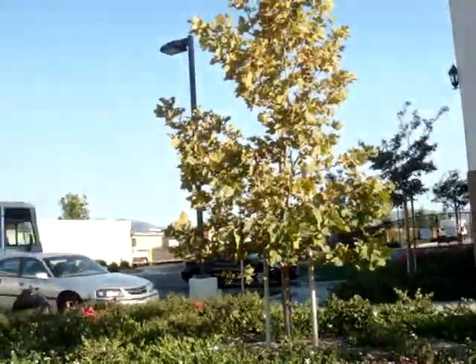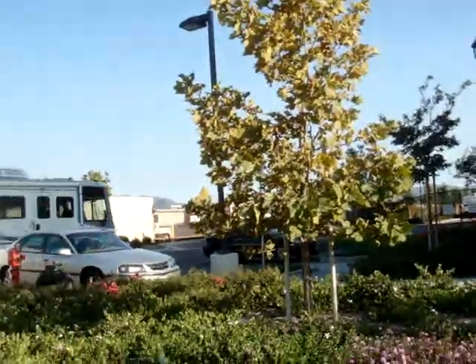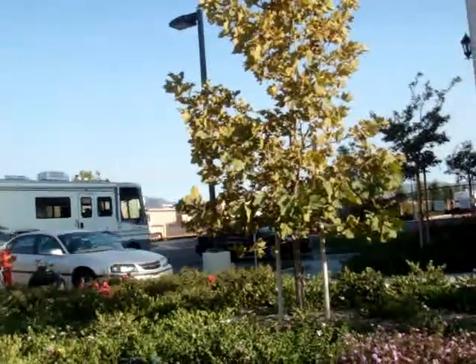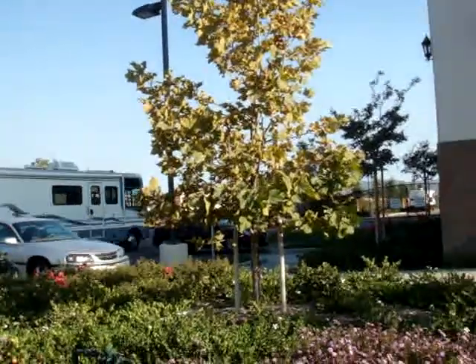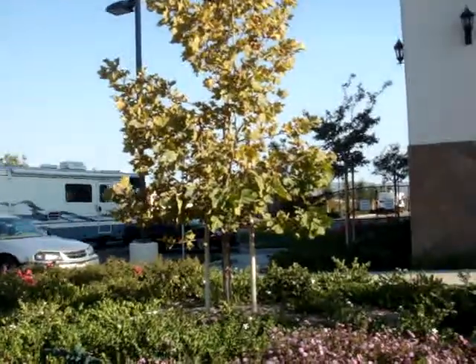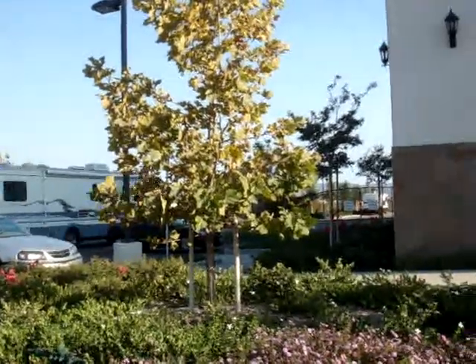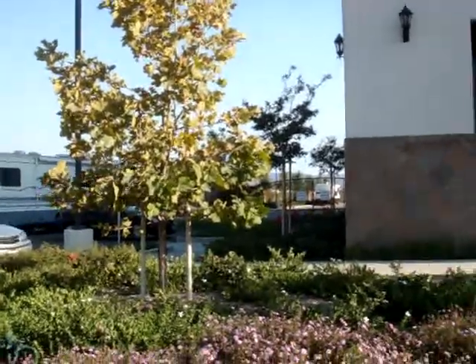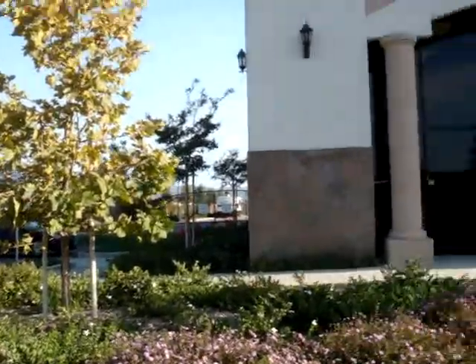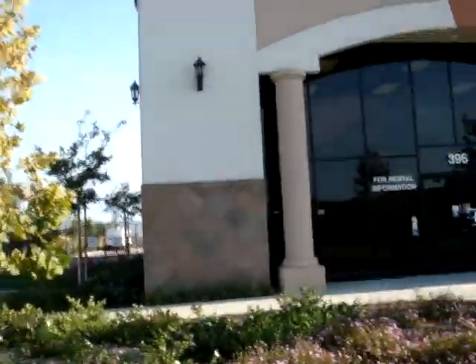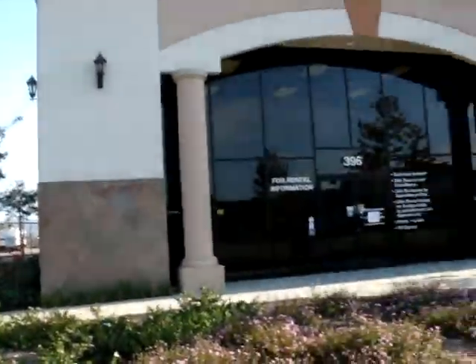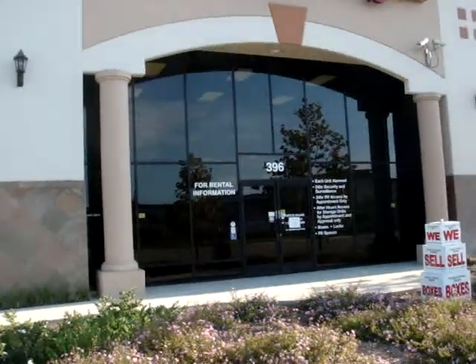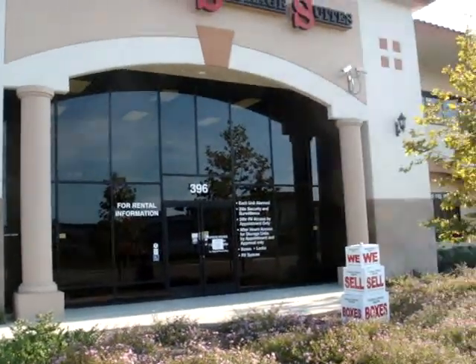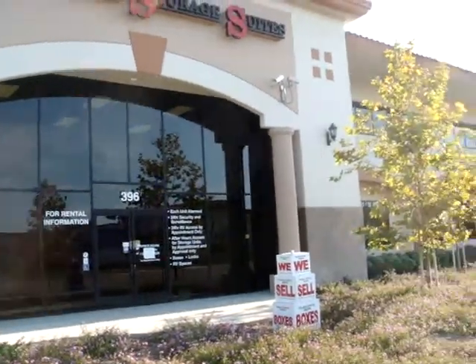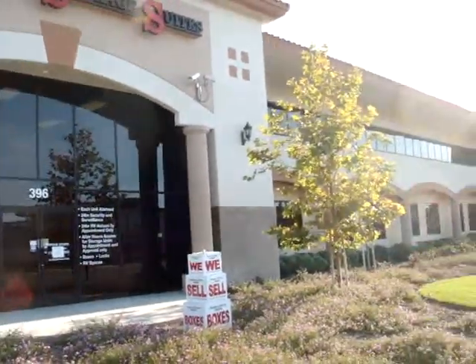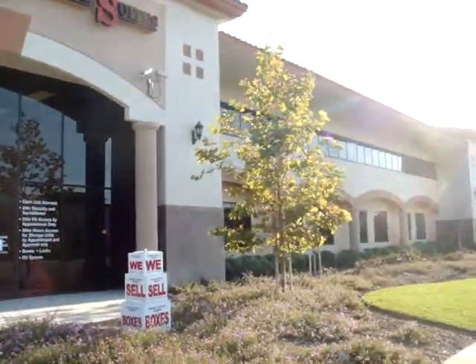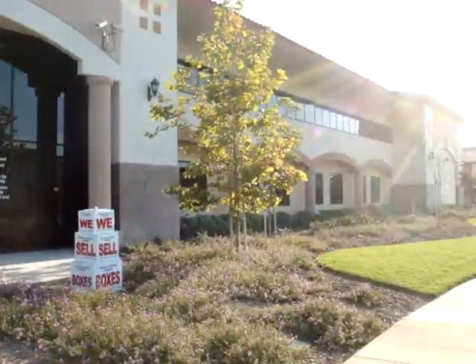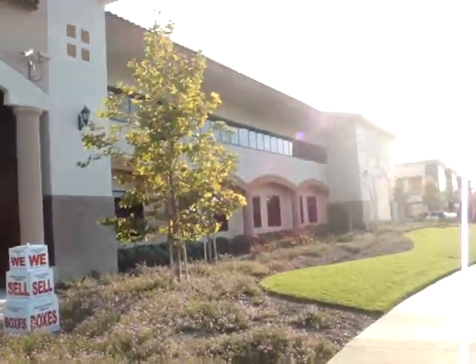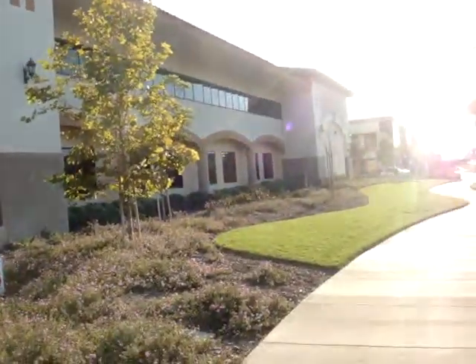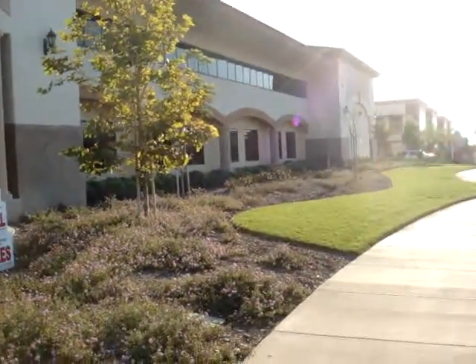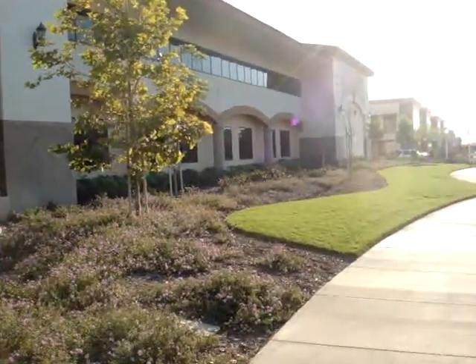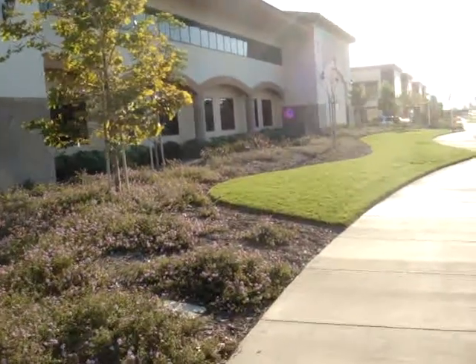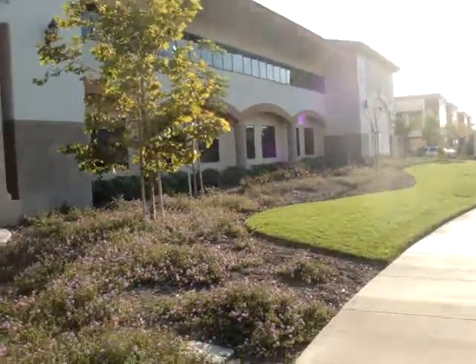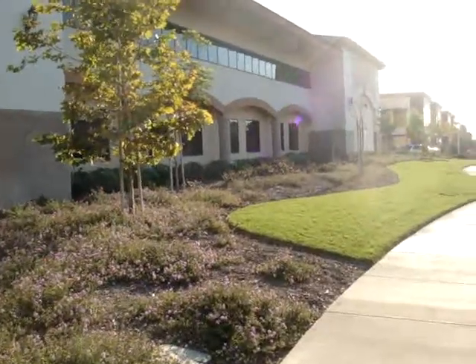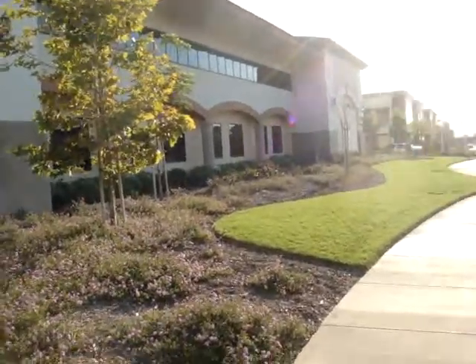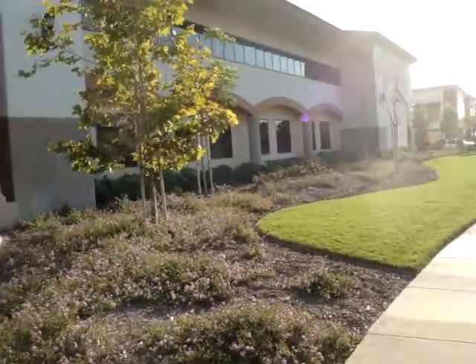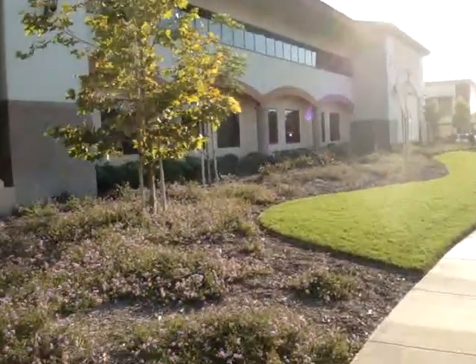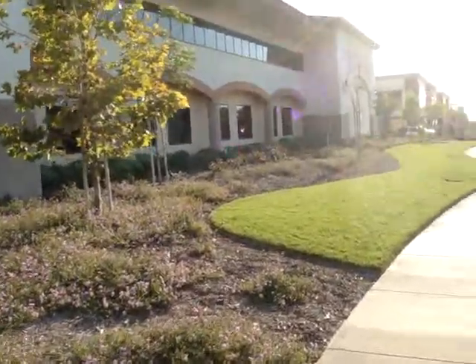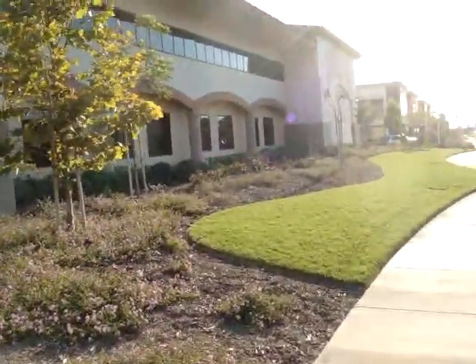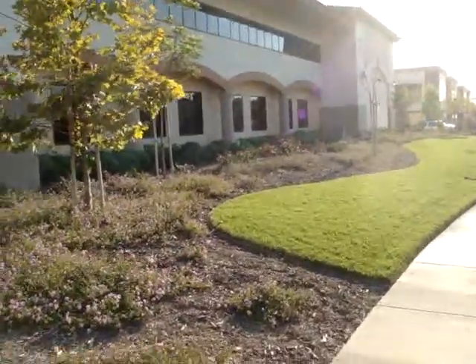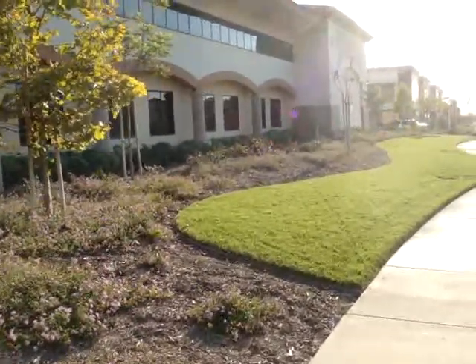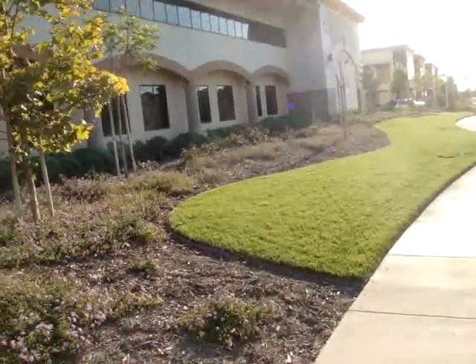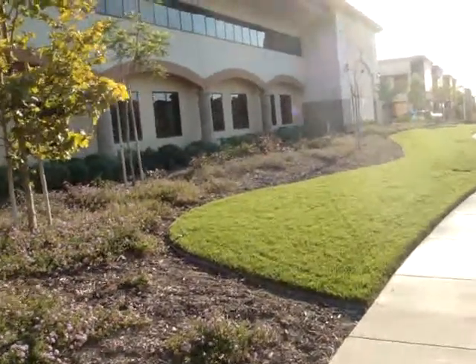We have a customer just coming back with an RV. There are about 40 RV parking spaces back there. And this is a very nice landscaping in the front.